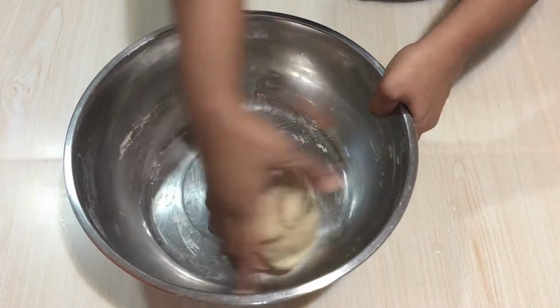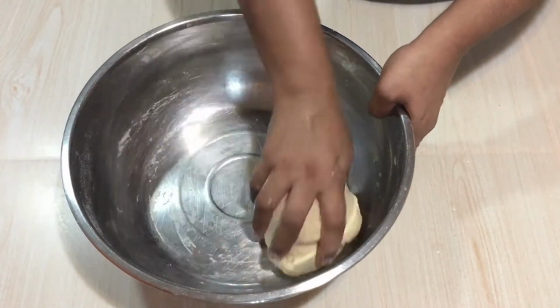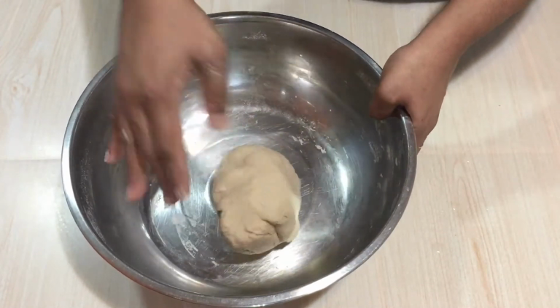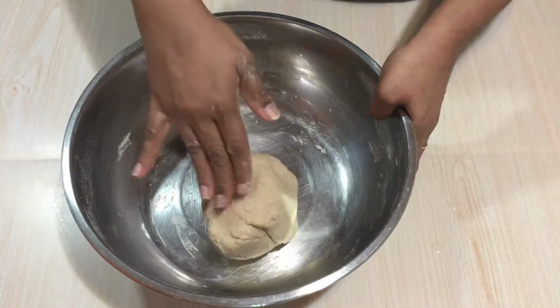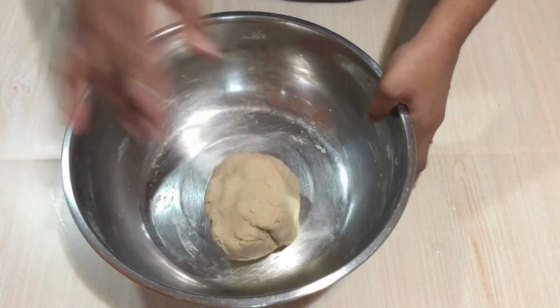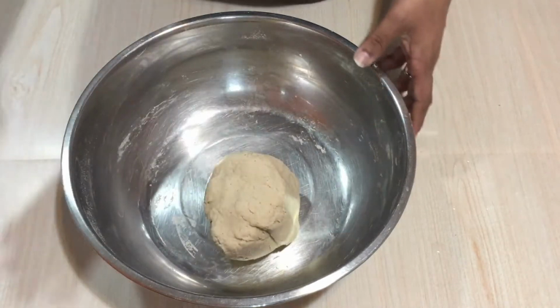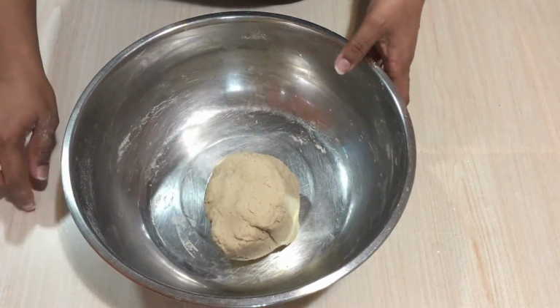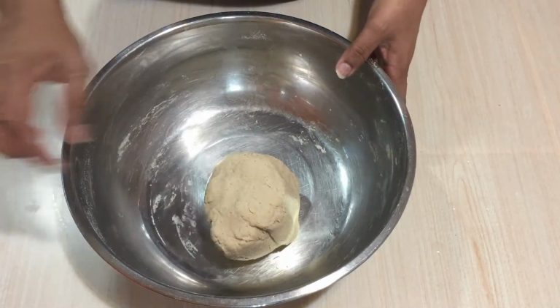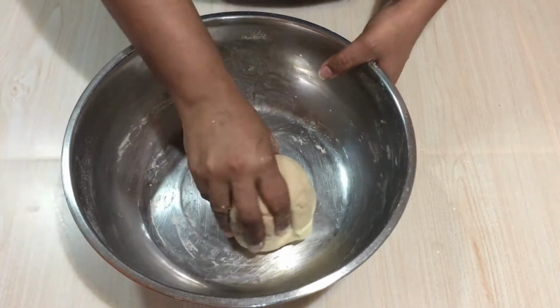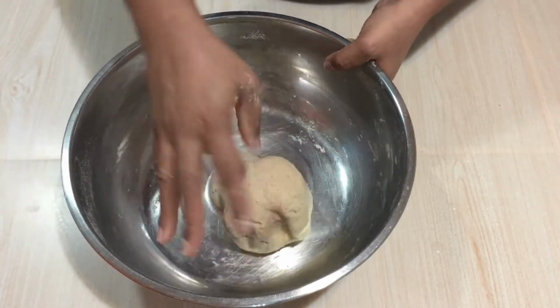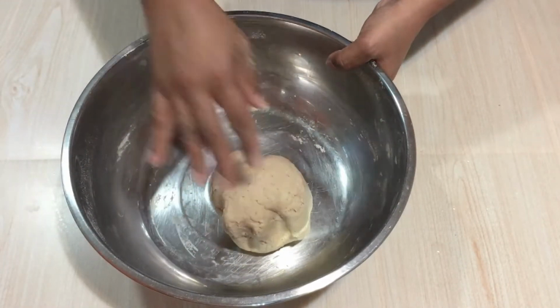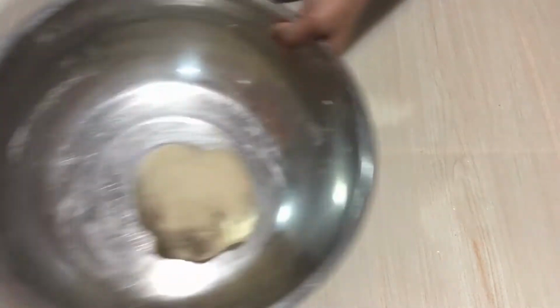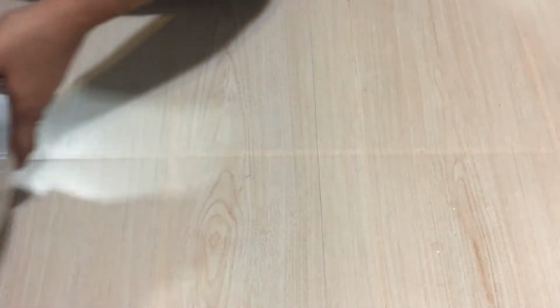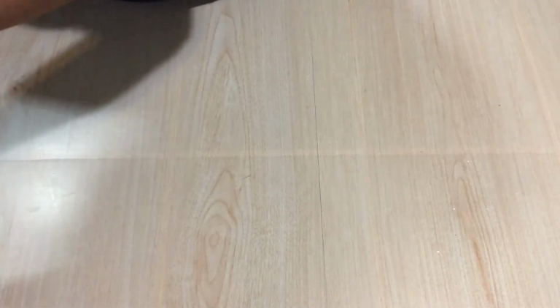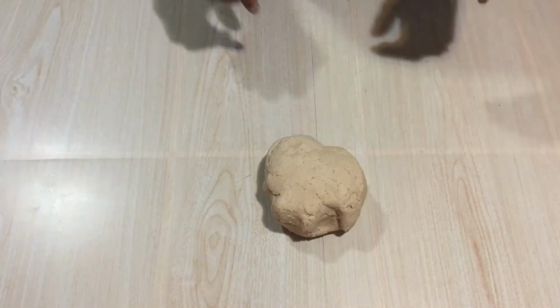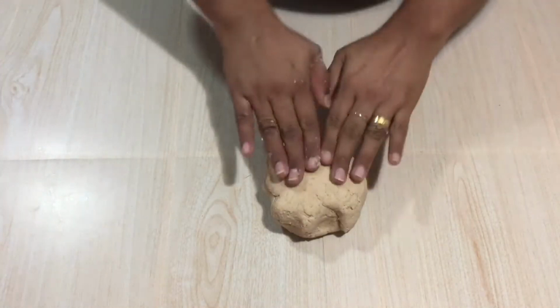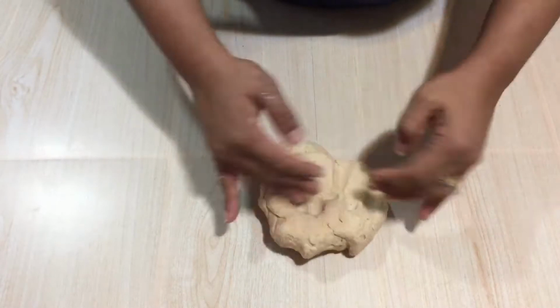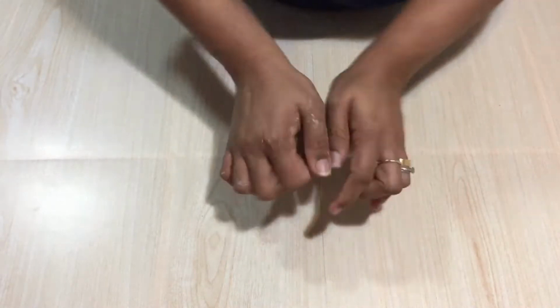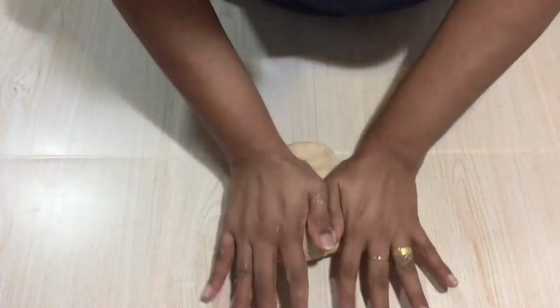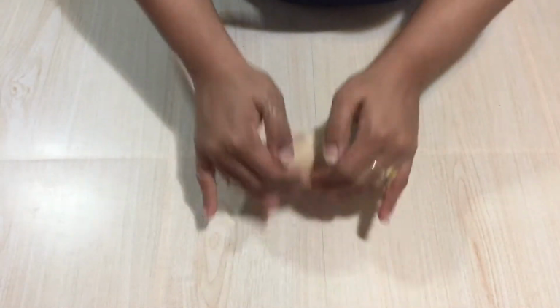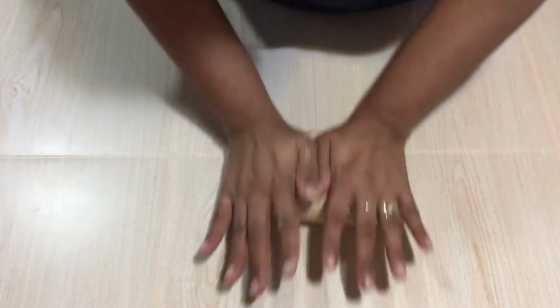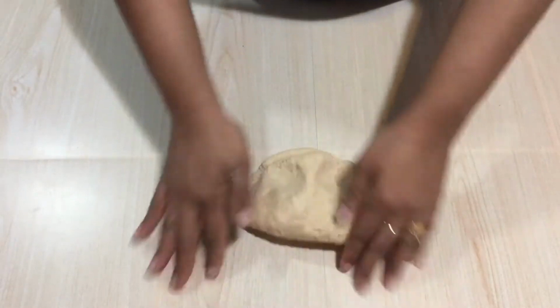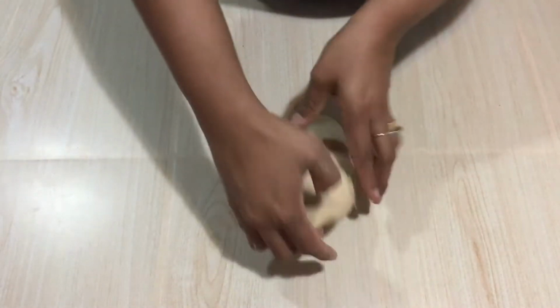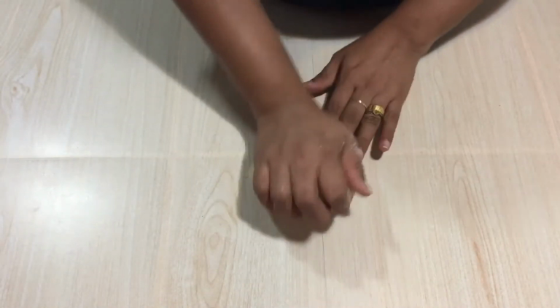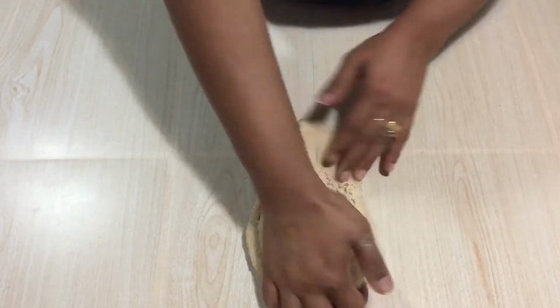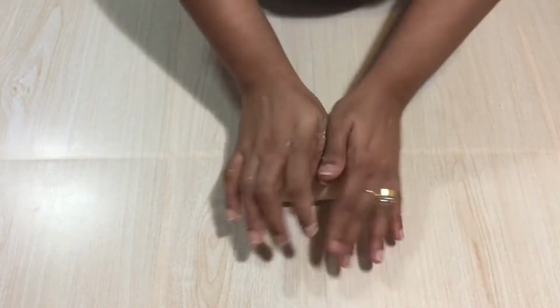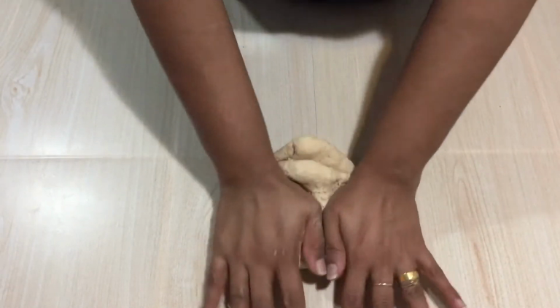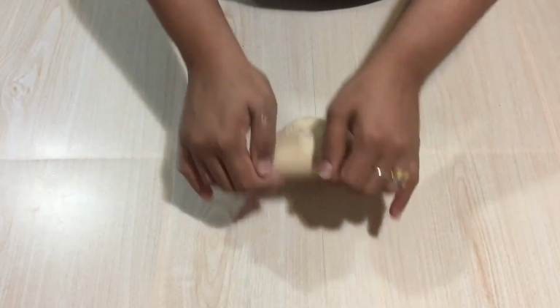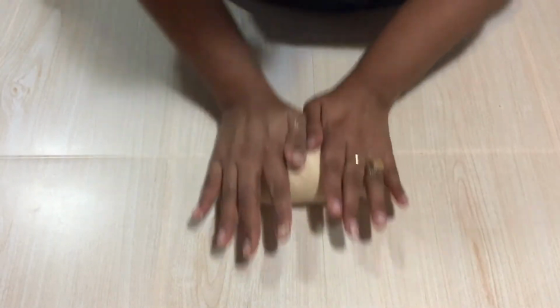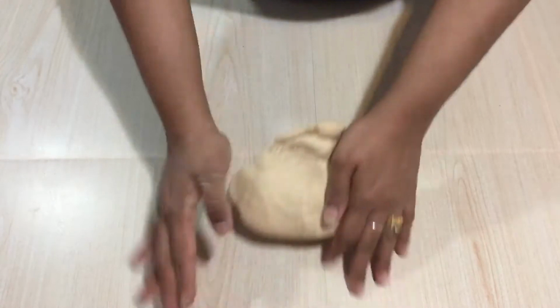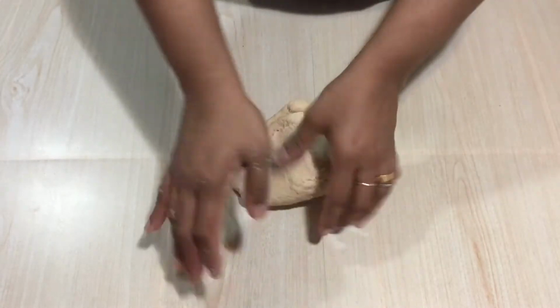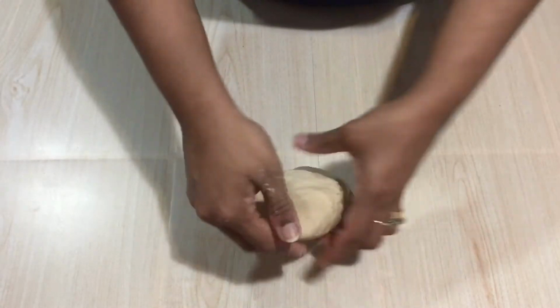Now all the flour is combined well. I am going to transfer the dough onto the bench top and start kneading — knead it for at least 10 to 12 minutes, as I said.